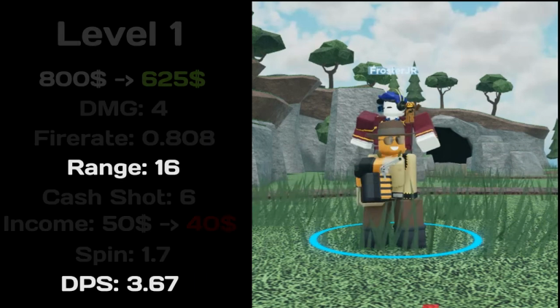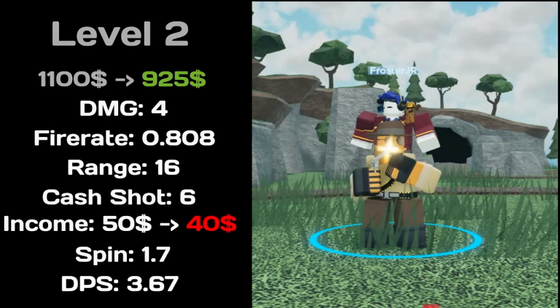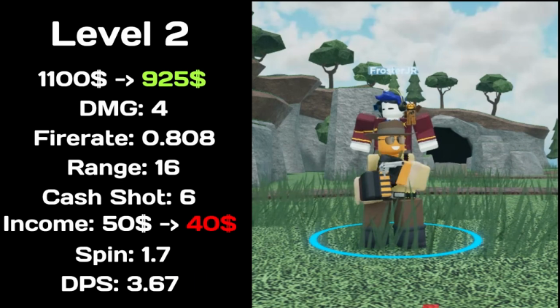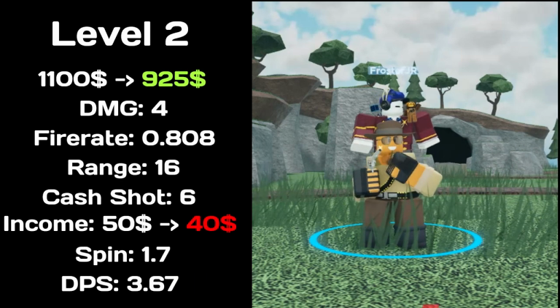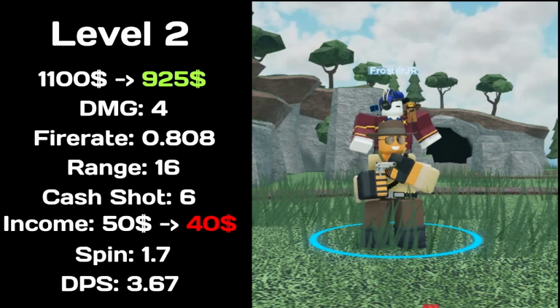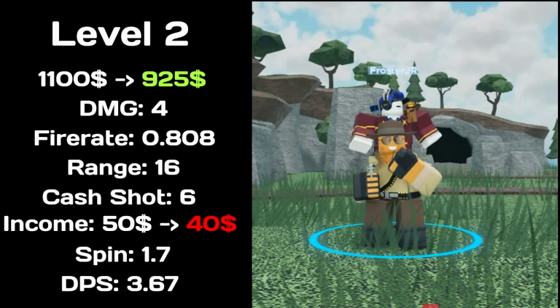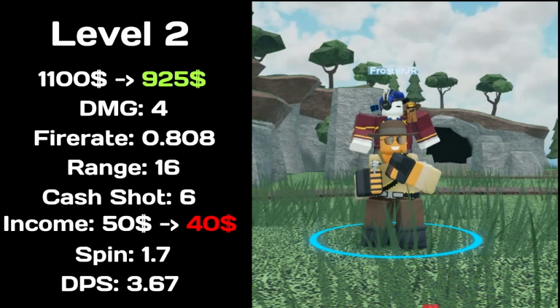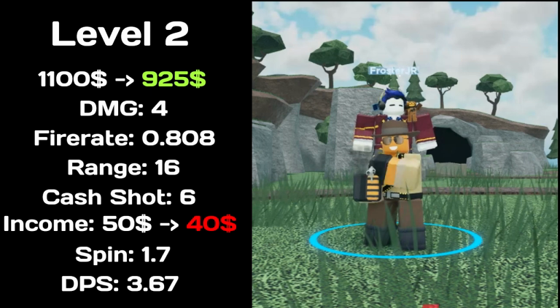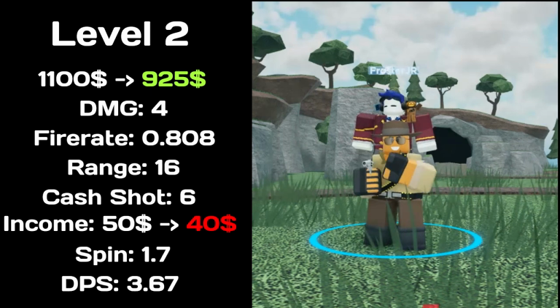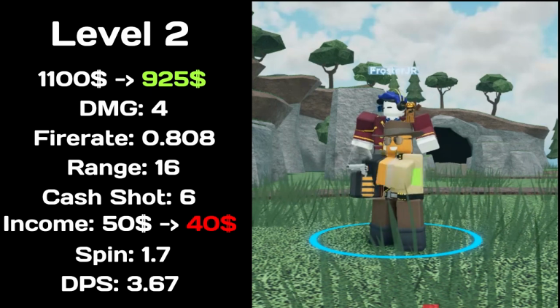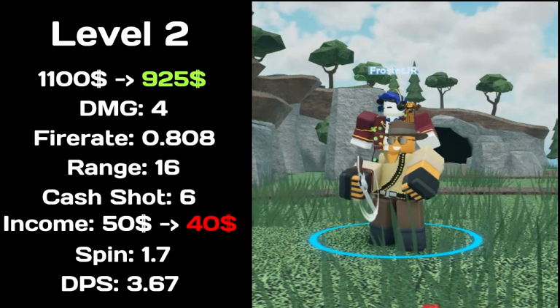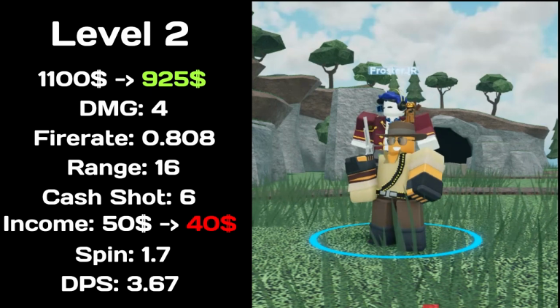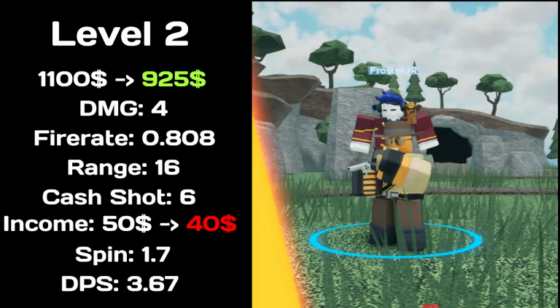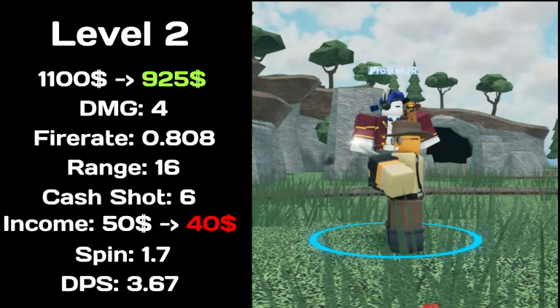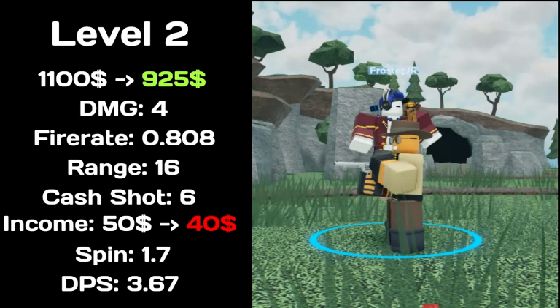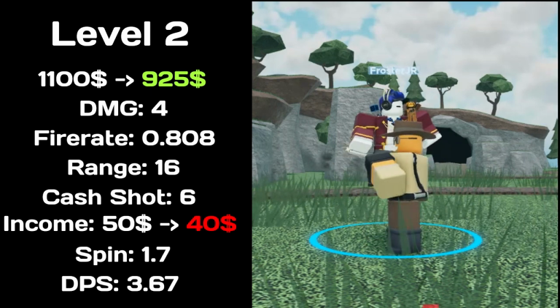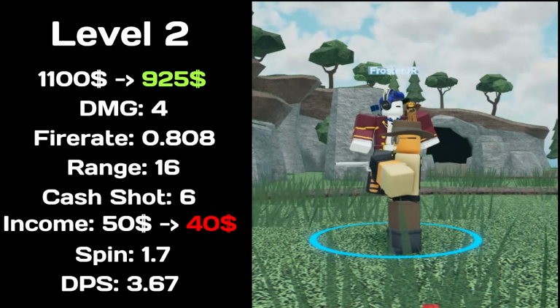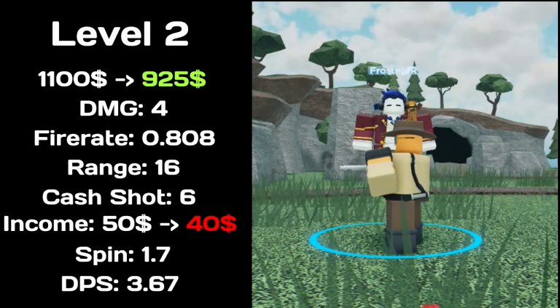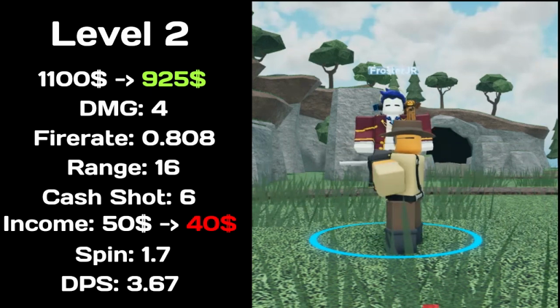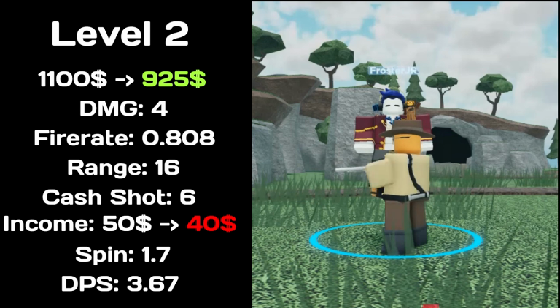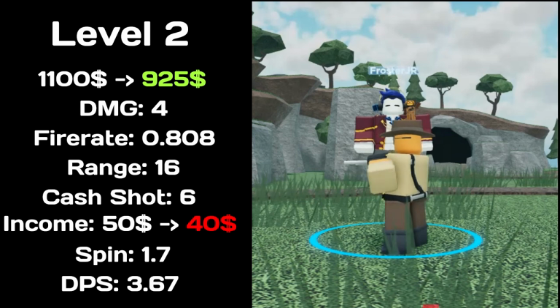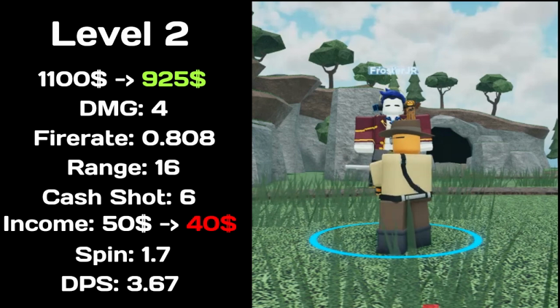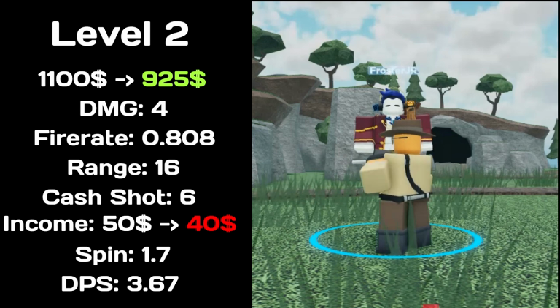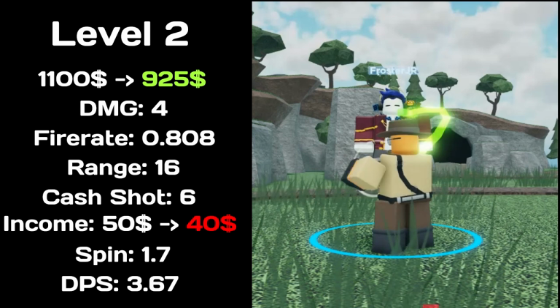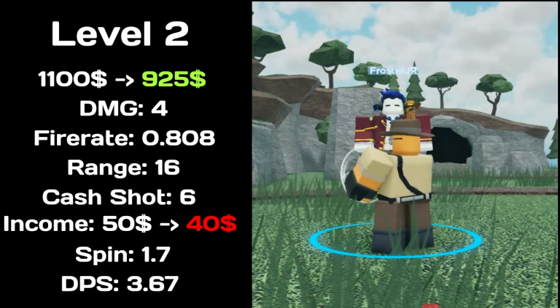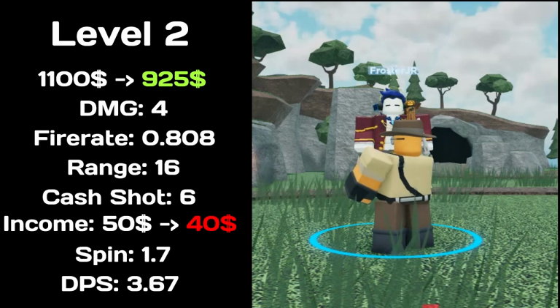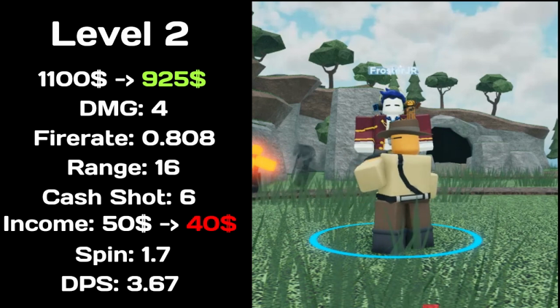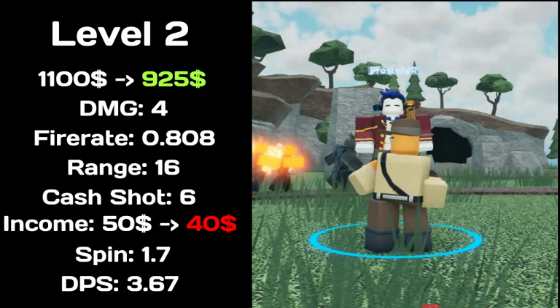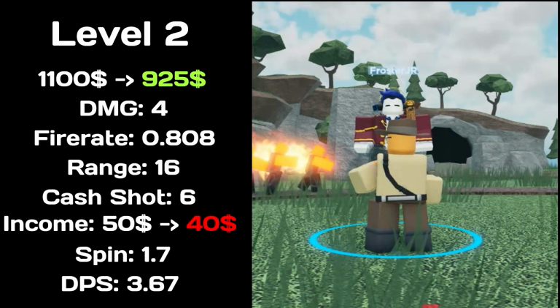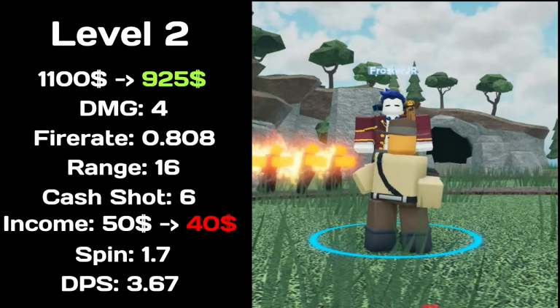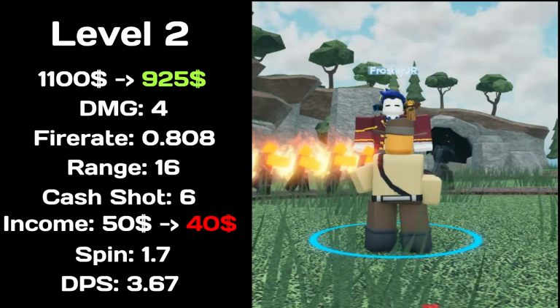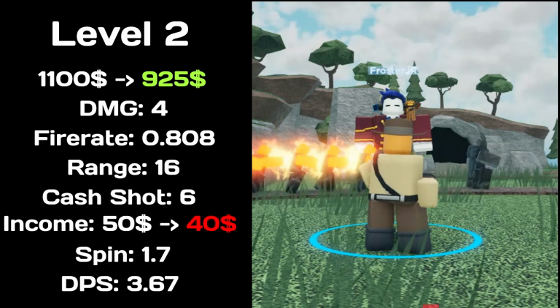At level 2, total price decreased to $925, deals 4 damage, has a fire rate of 0.8, has 16 range, income decreased to $40, spin time of 1.7. Total DPS of 3.67.